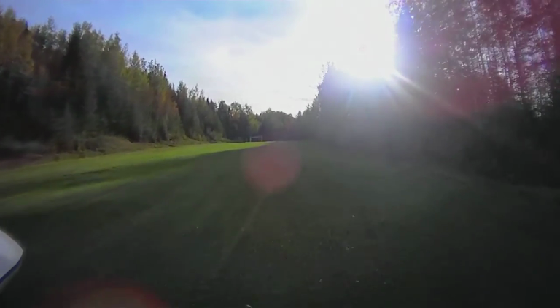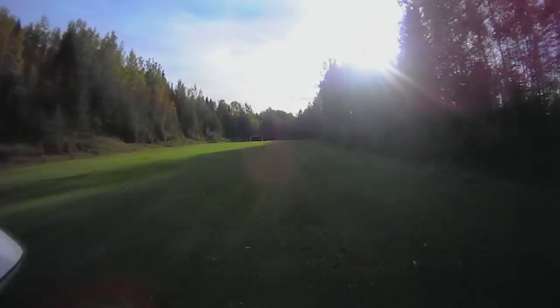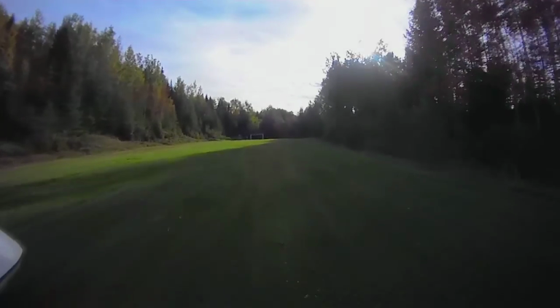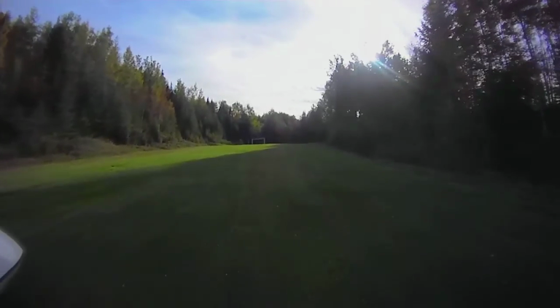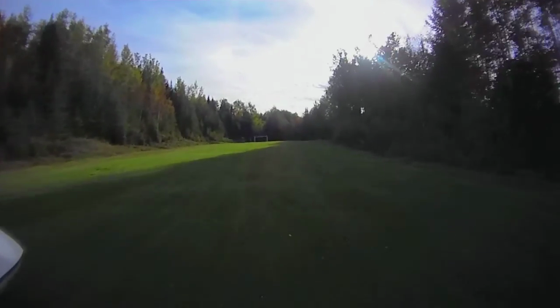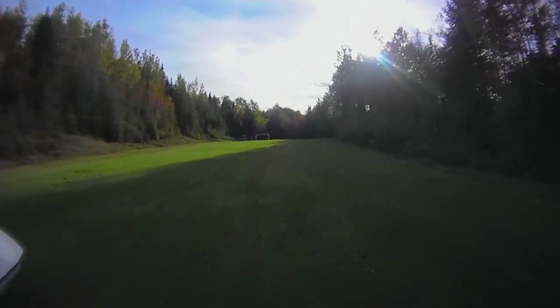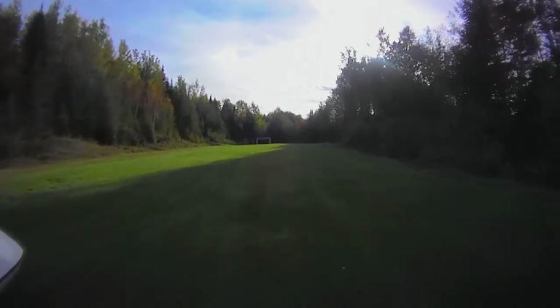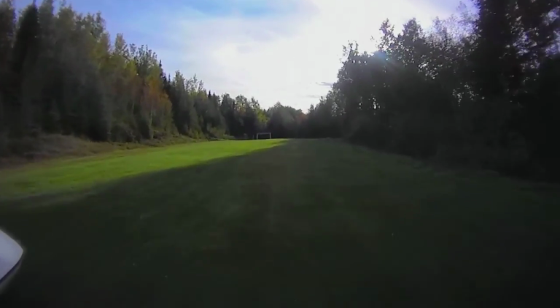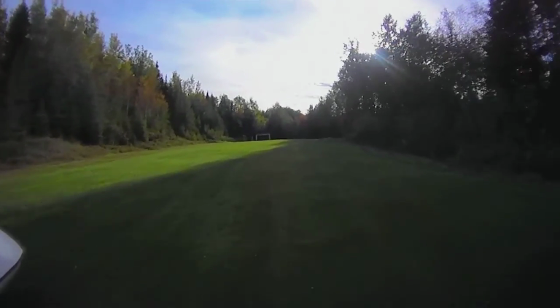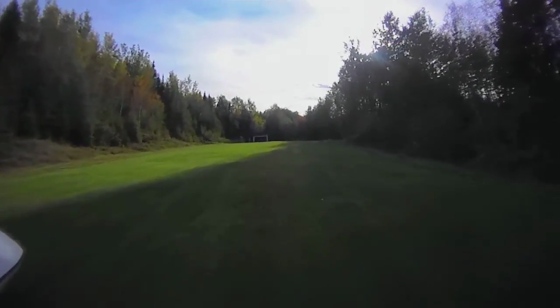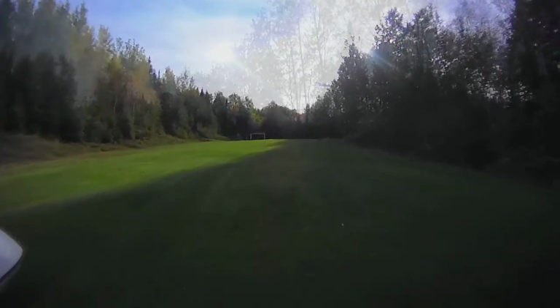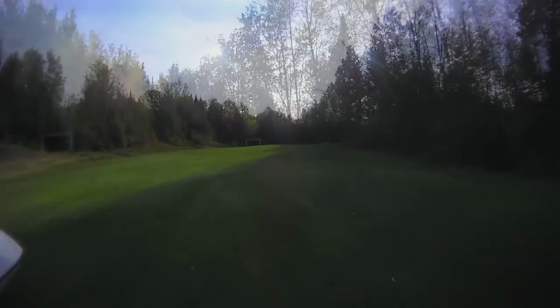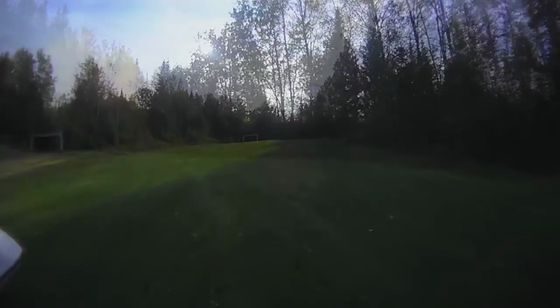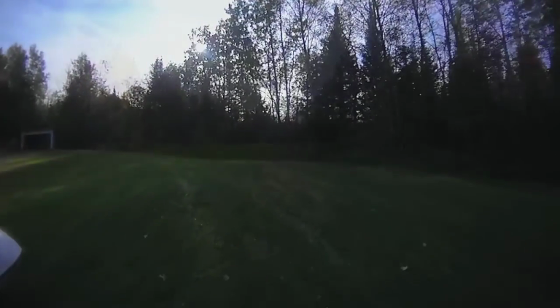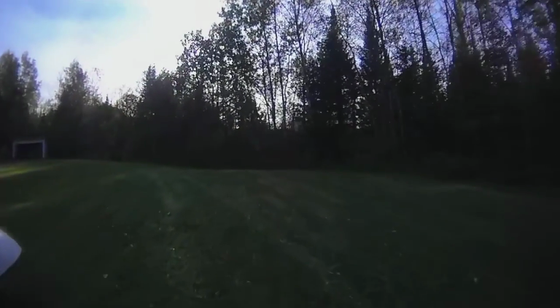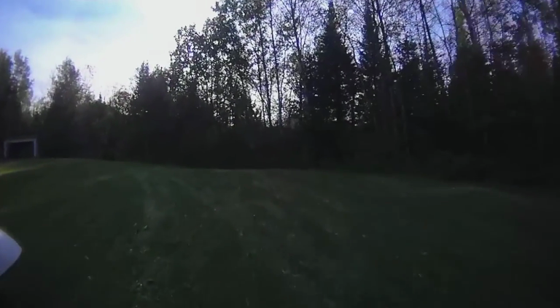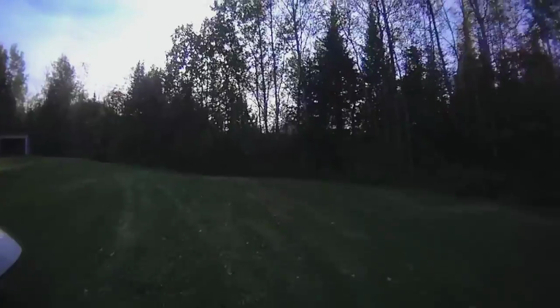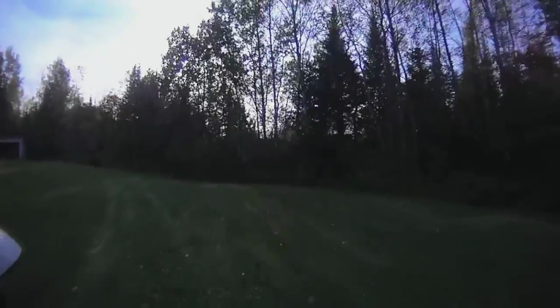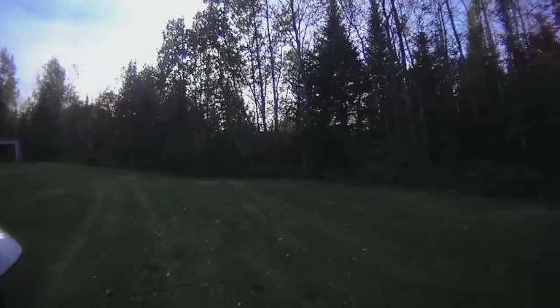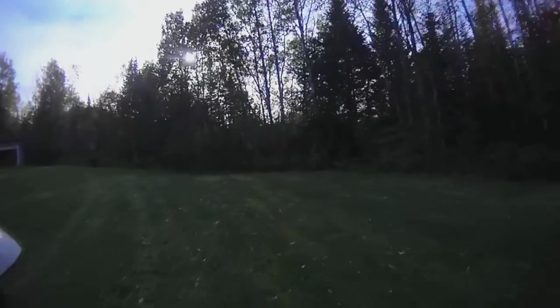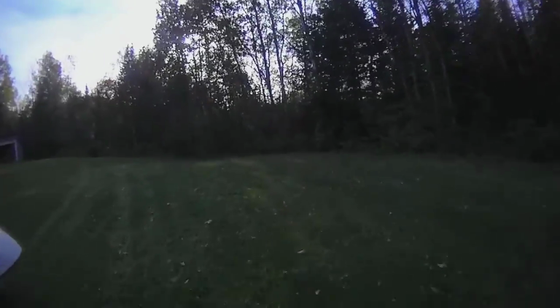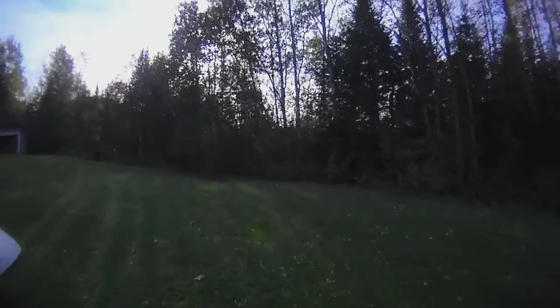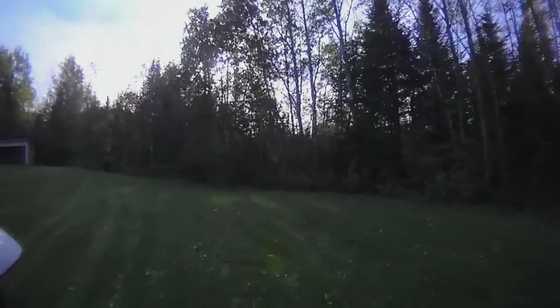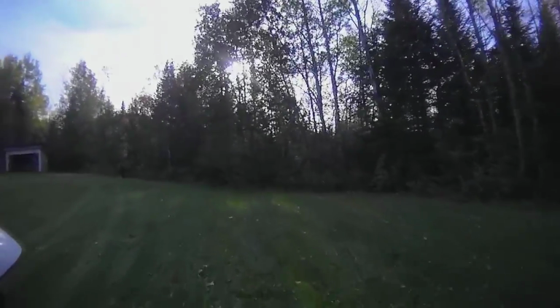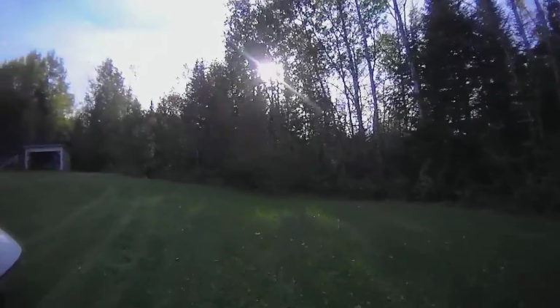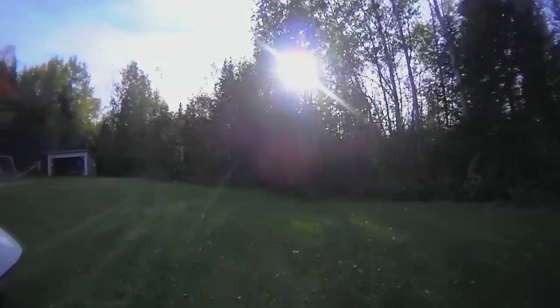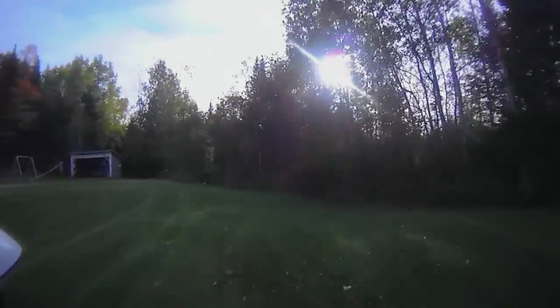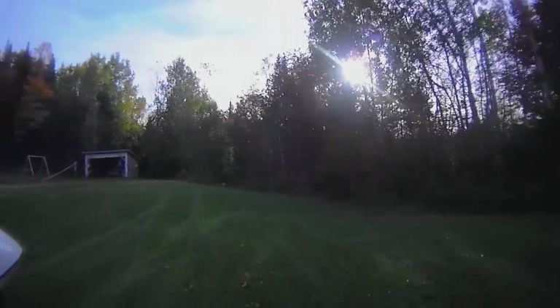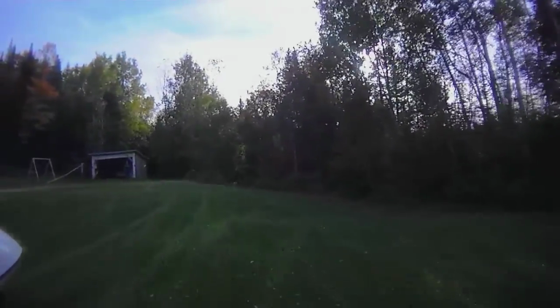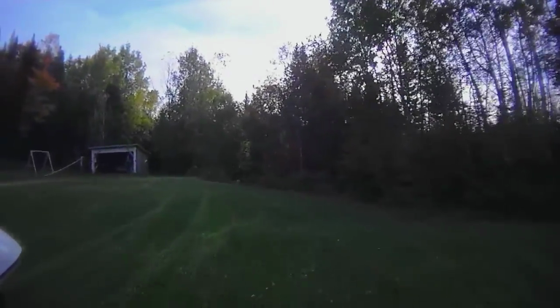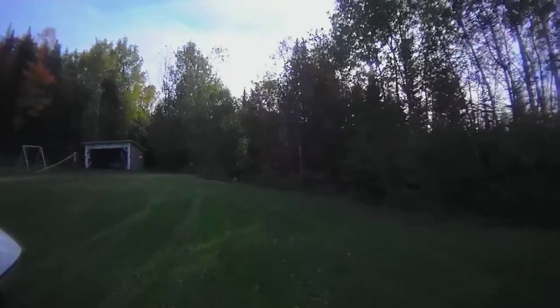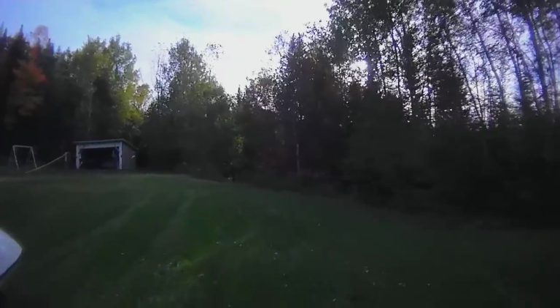The runway is uphill, so it's sort of a one-way airstrip. You land uphill and take off downhill. So really it's a calm weather, calm wind sort of strip.